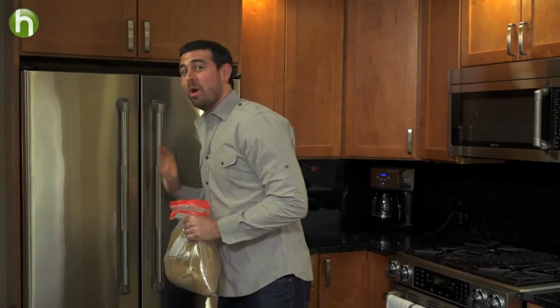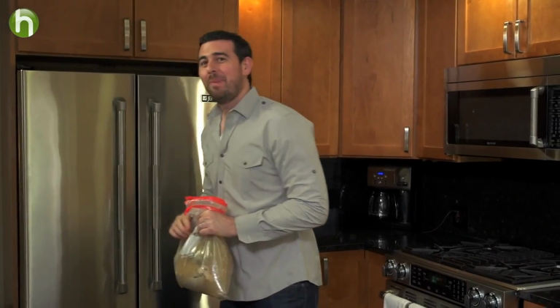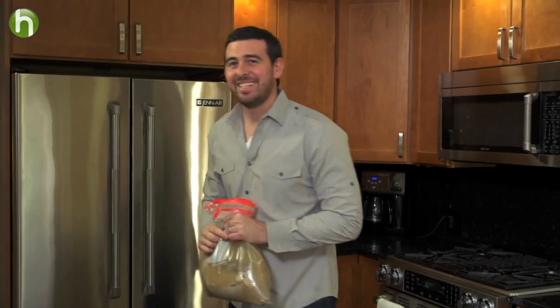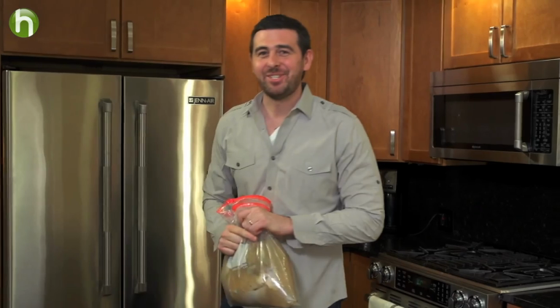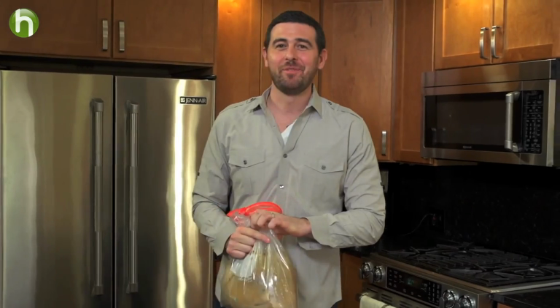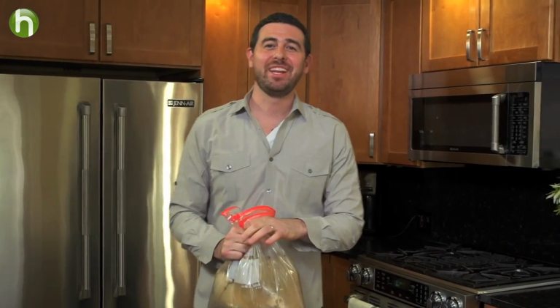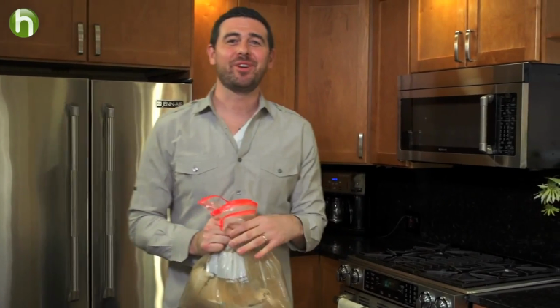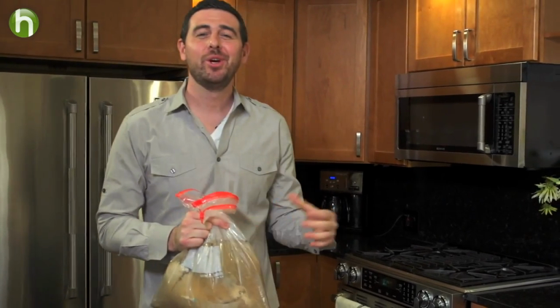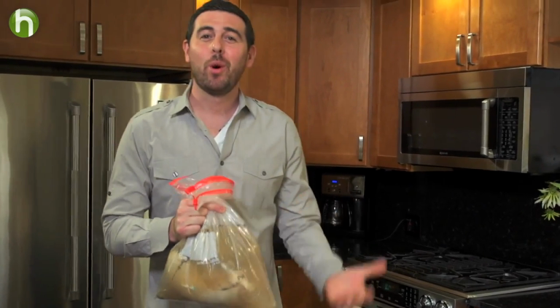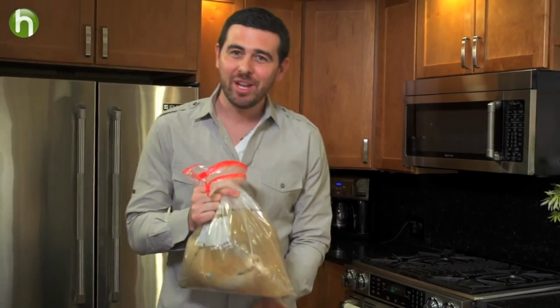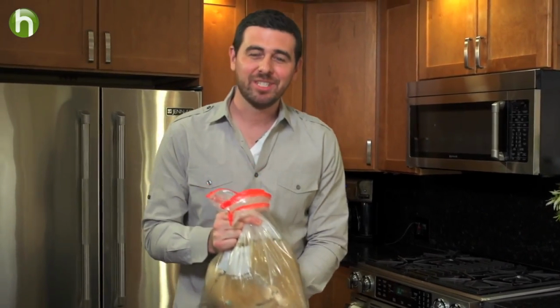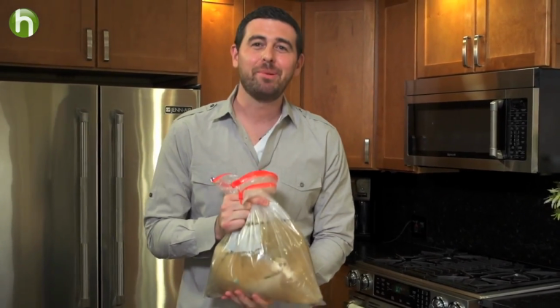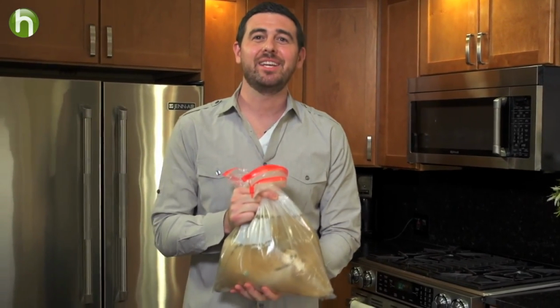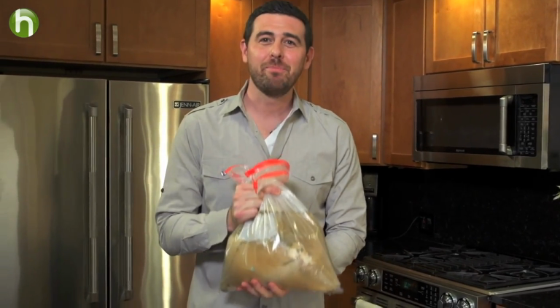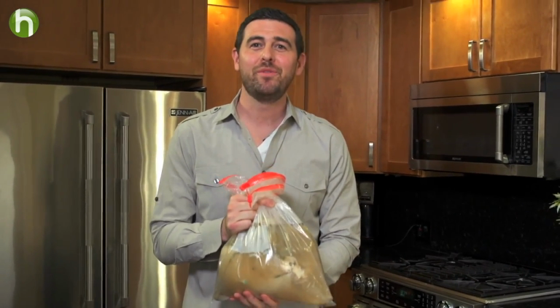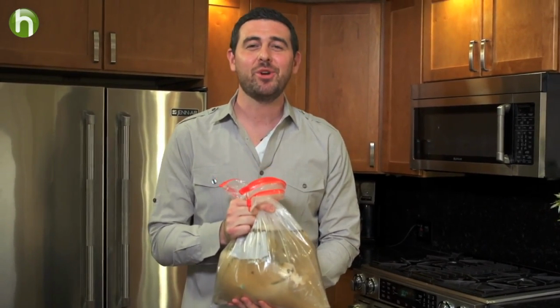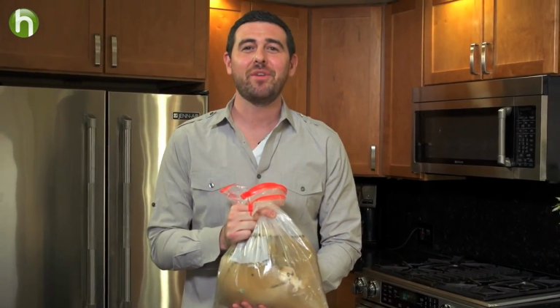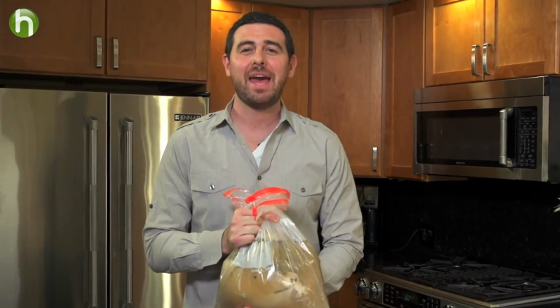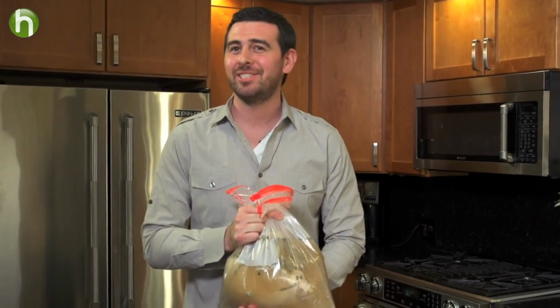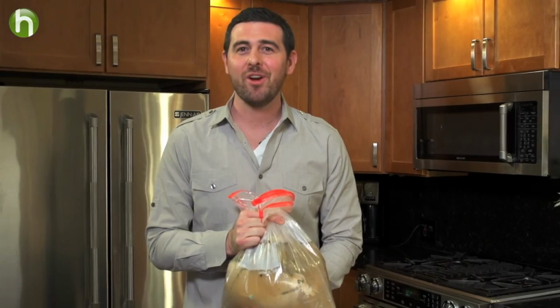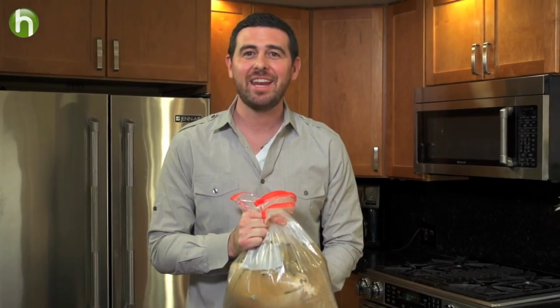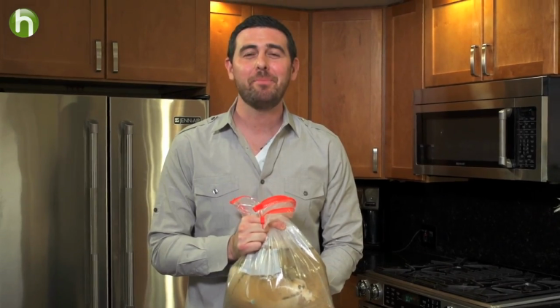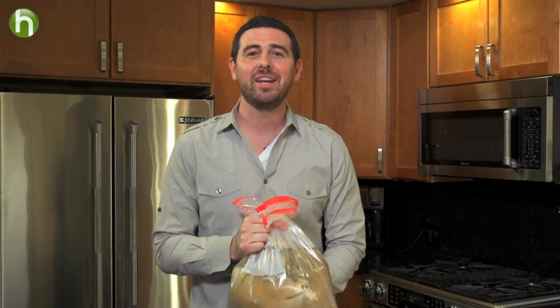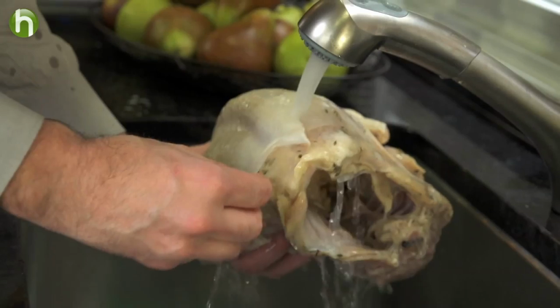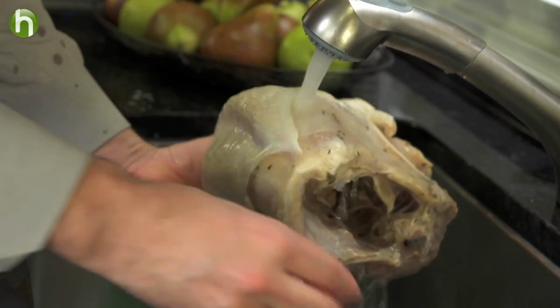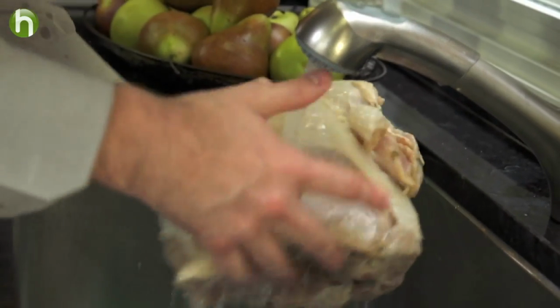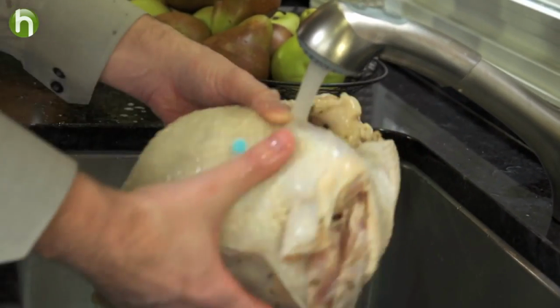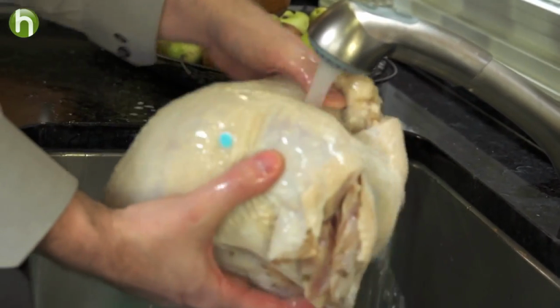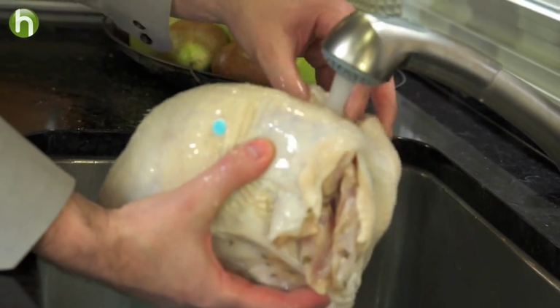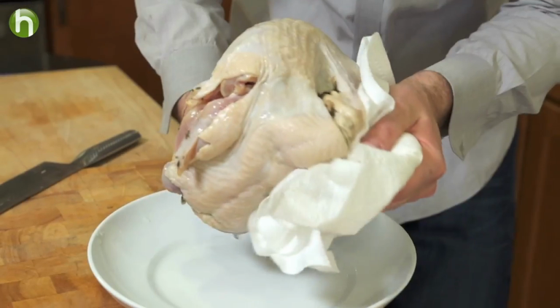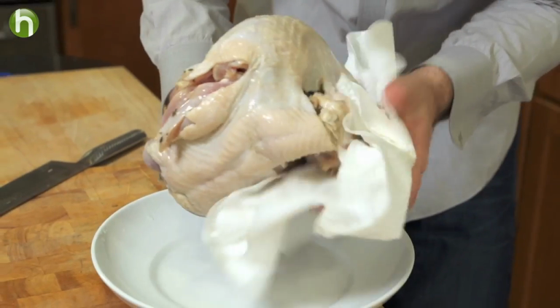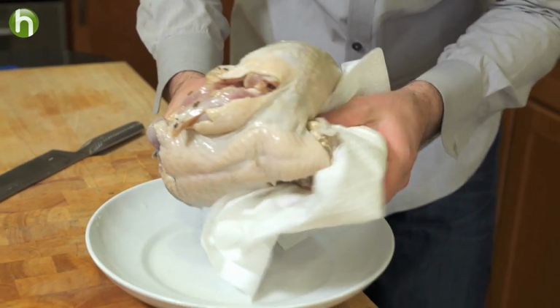Welcome back to day two of brining turkey. We want to completely remove this turkey from the bag and discard any of the brine. We want to wash it off well and also pat it dry.